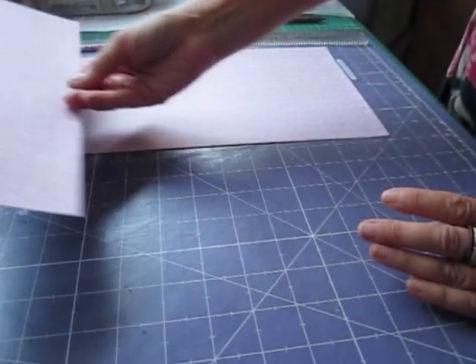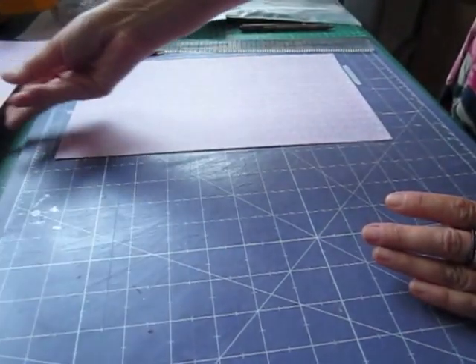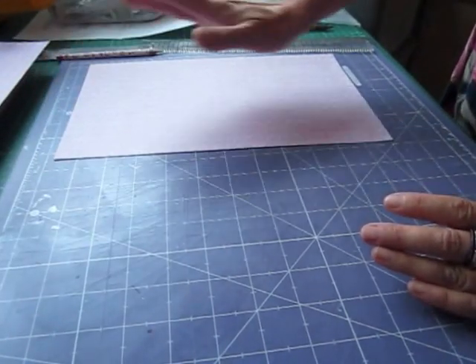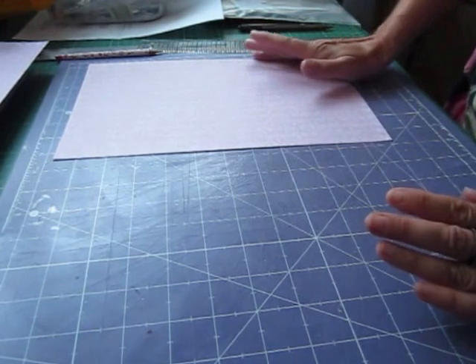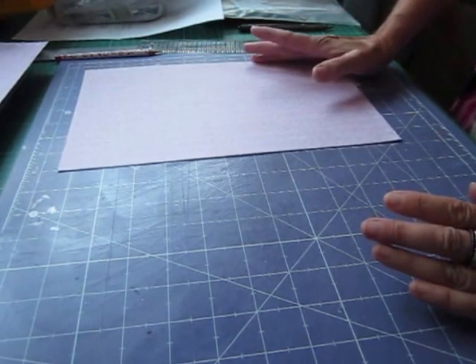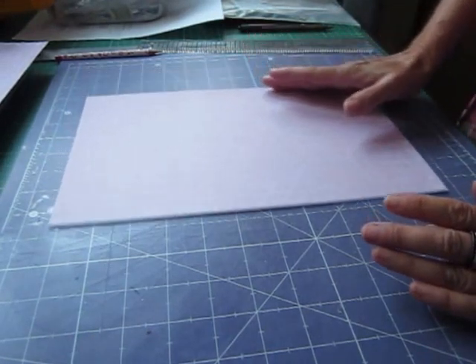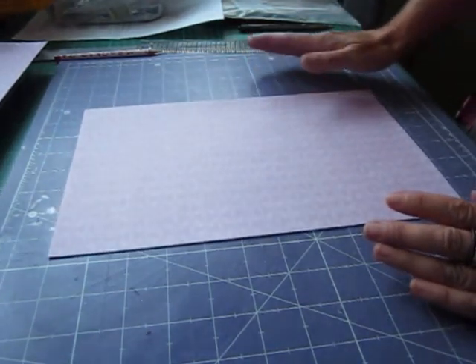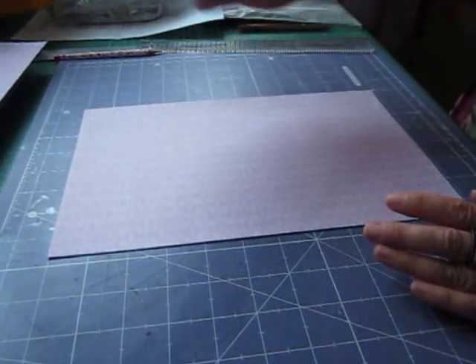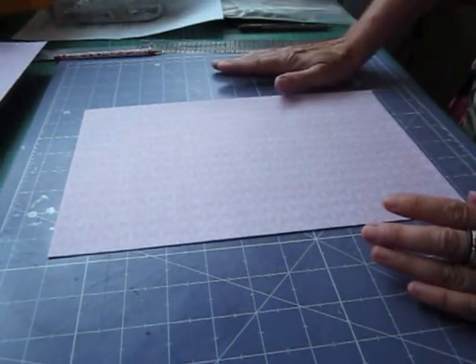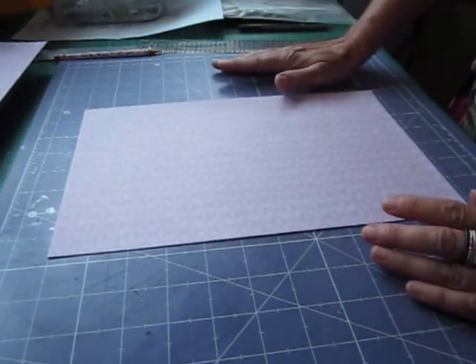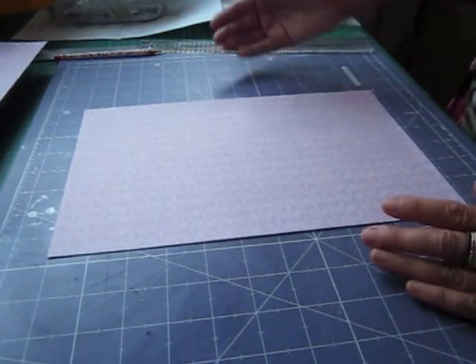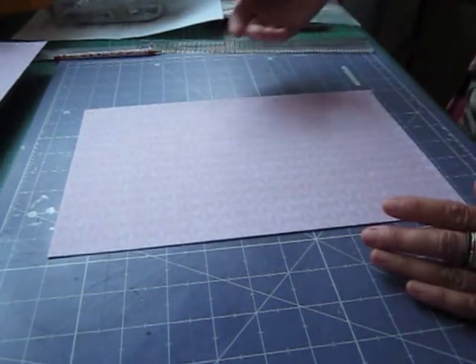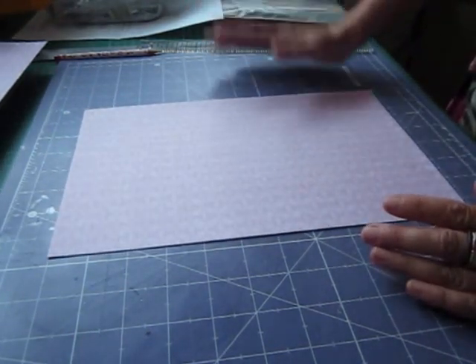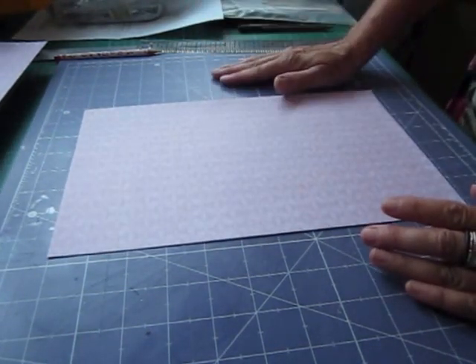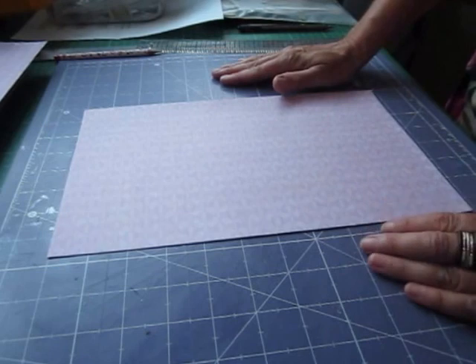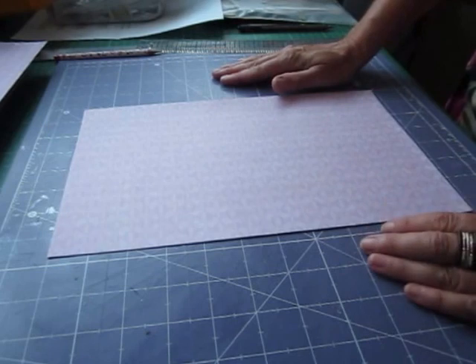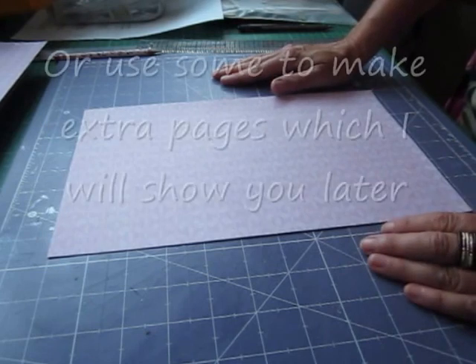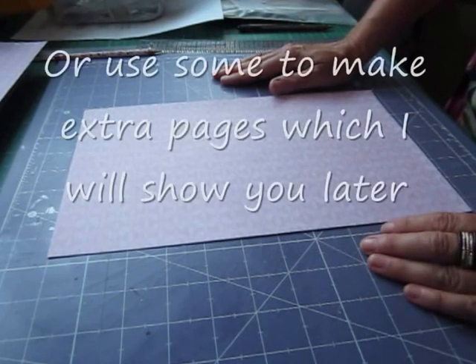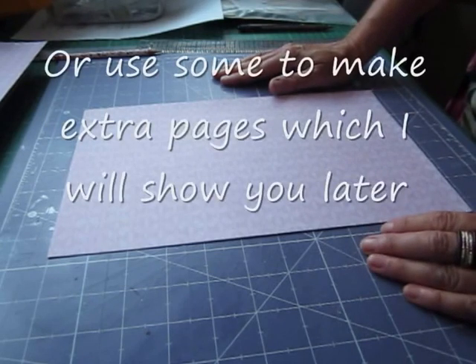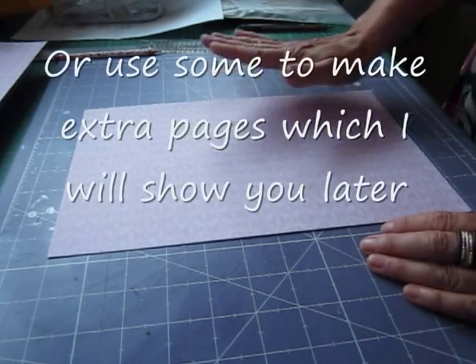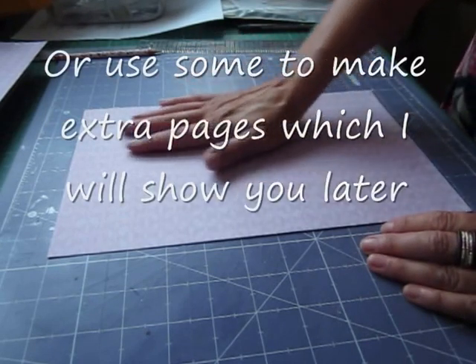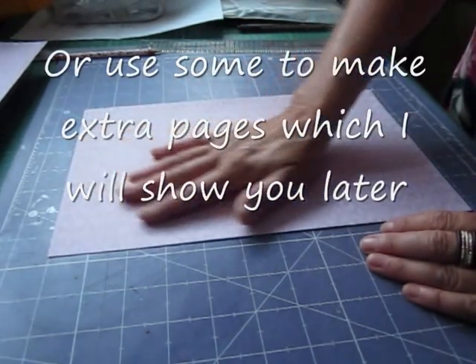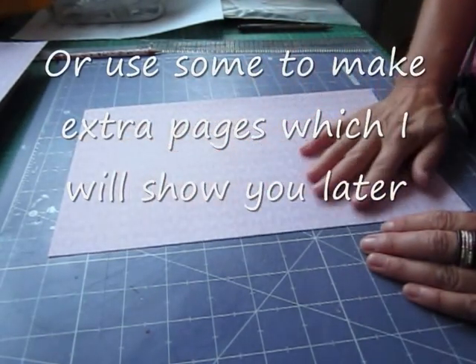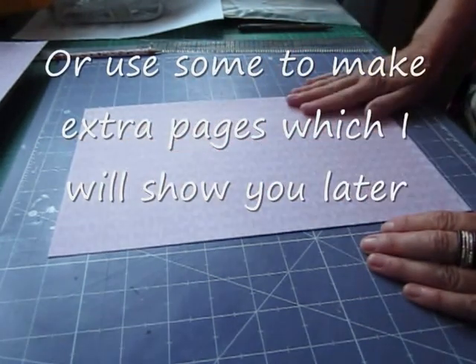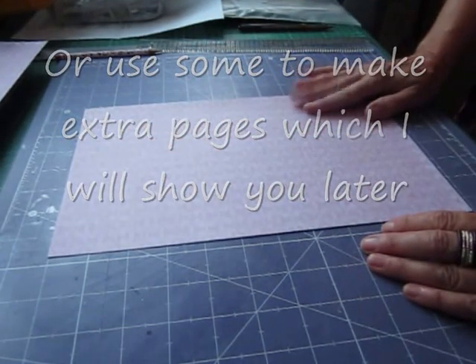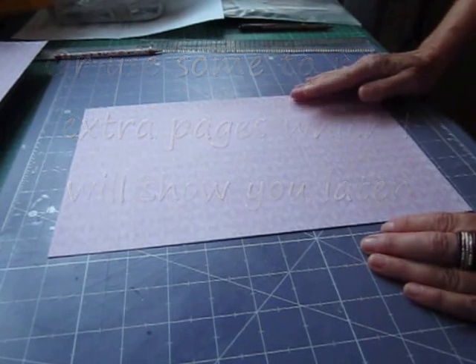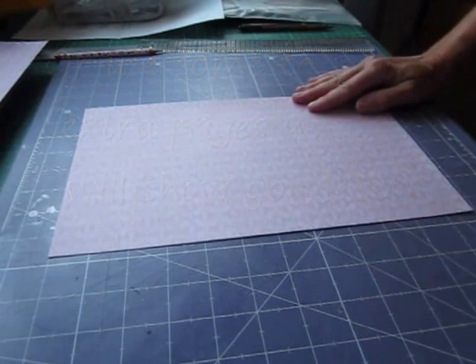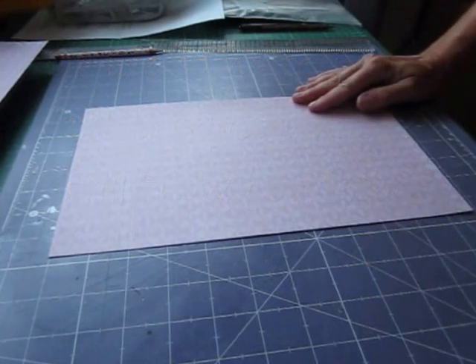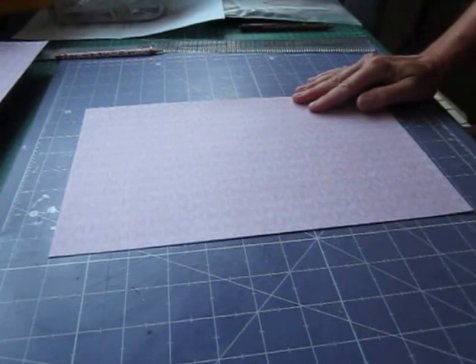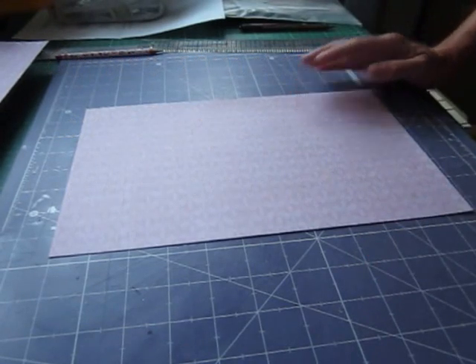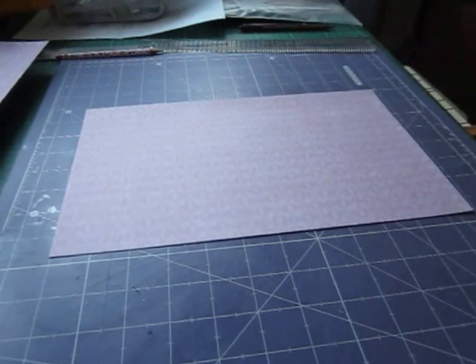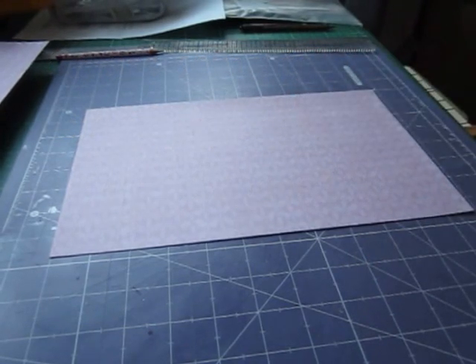The leftover piece can be used for decoration — journaling spots, little pockets, tickets, tags and things like that. The two main pieces will be the pages. Then what we want to do is score them, so I'll get my scoreboard out.